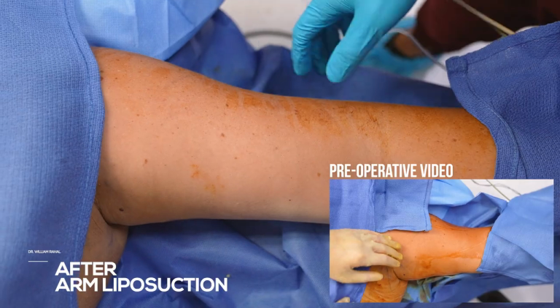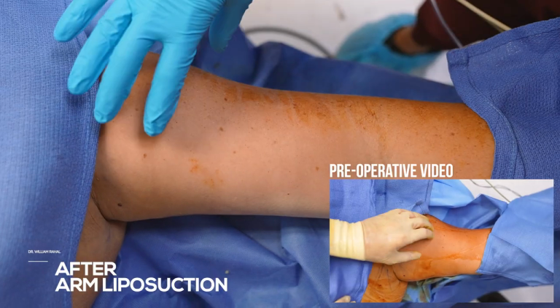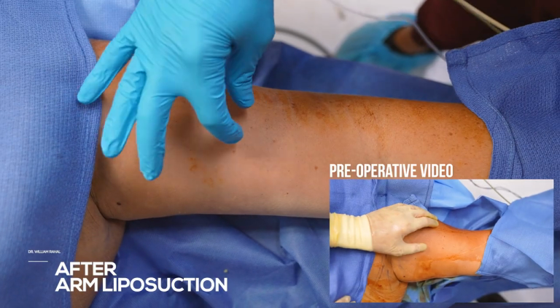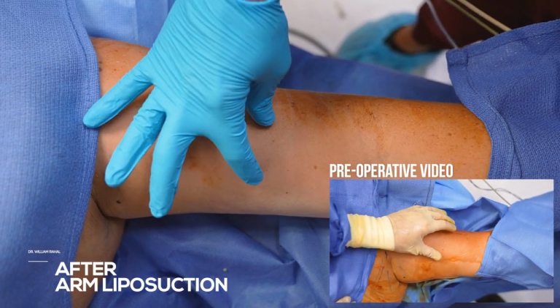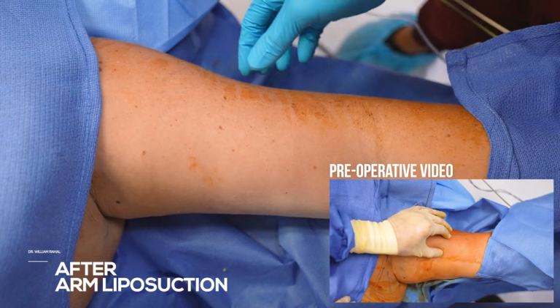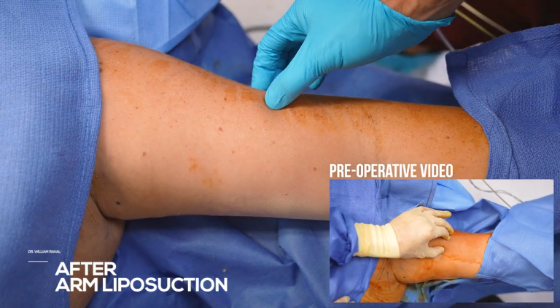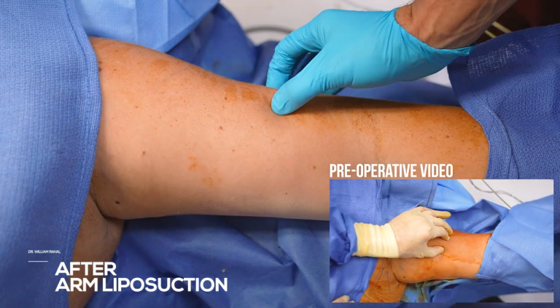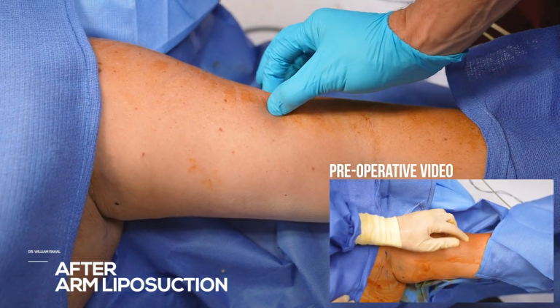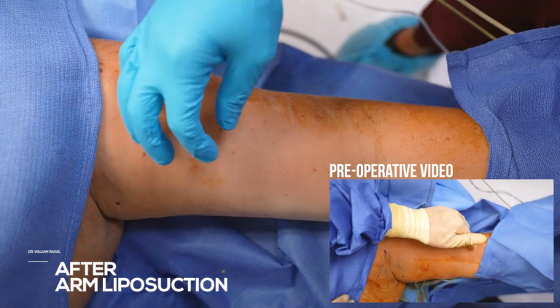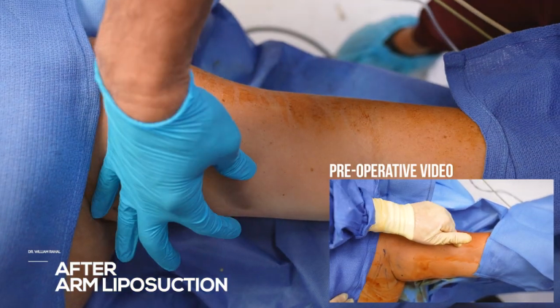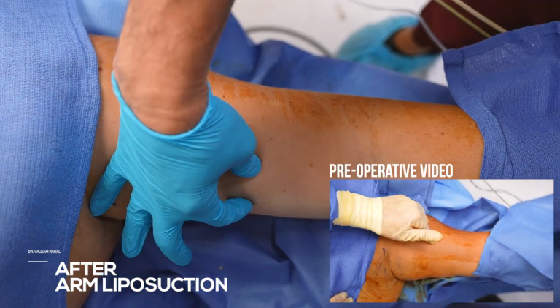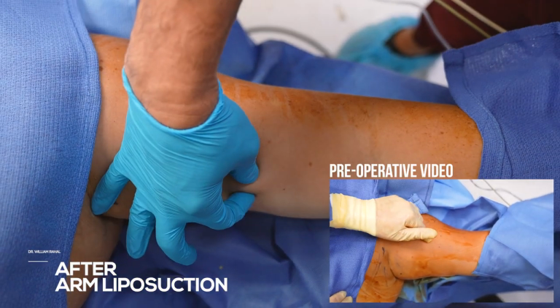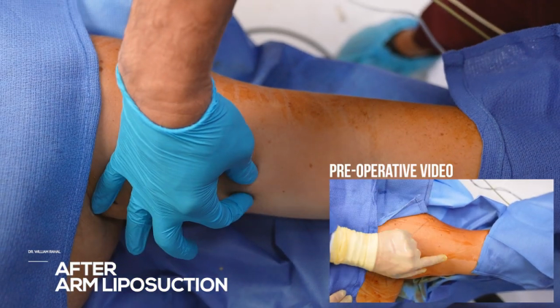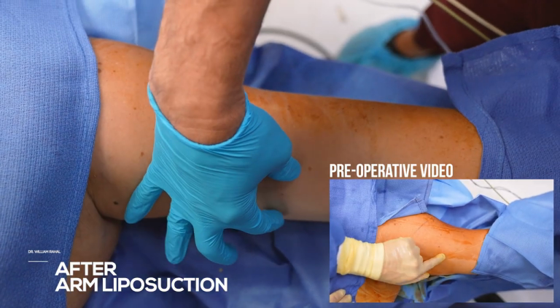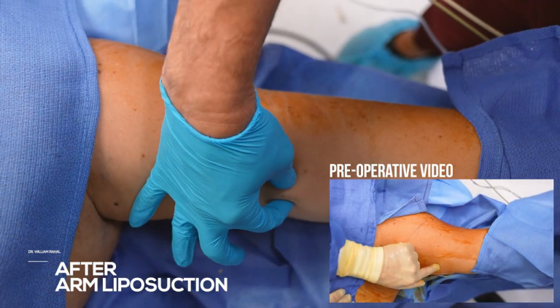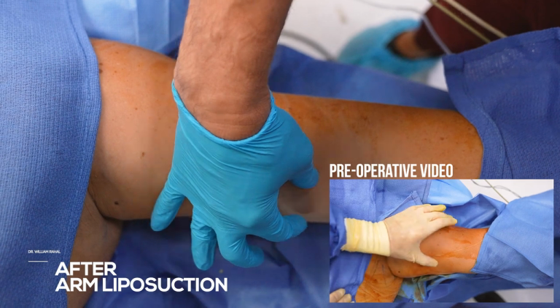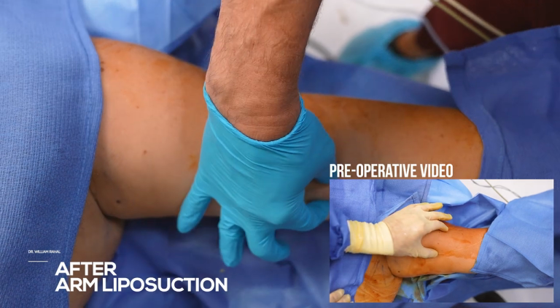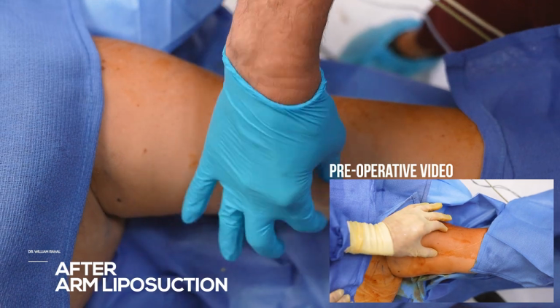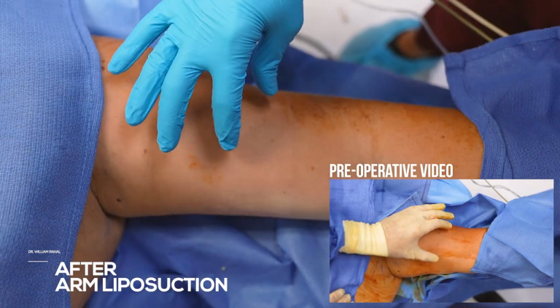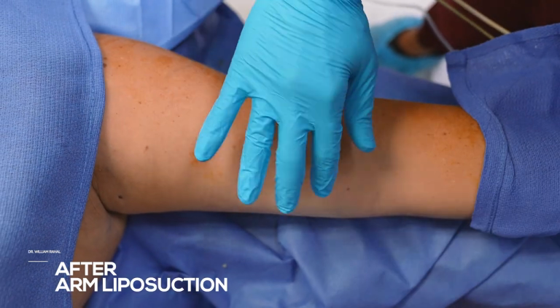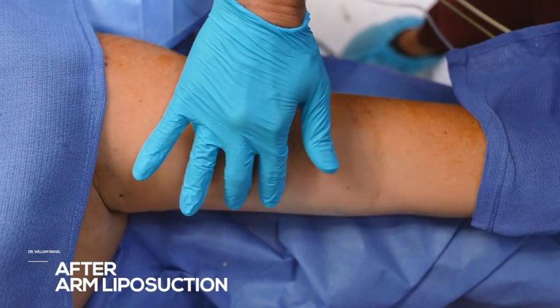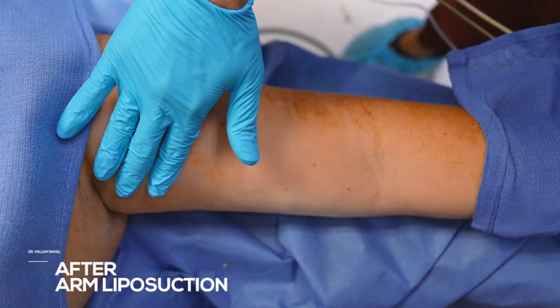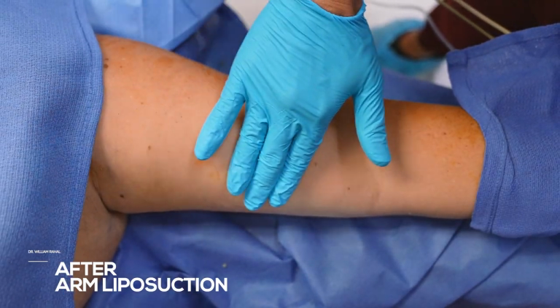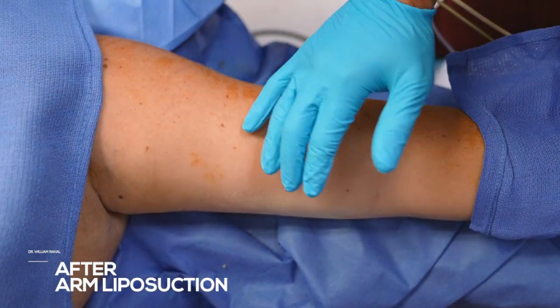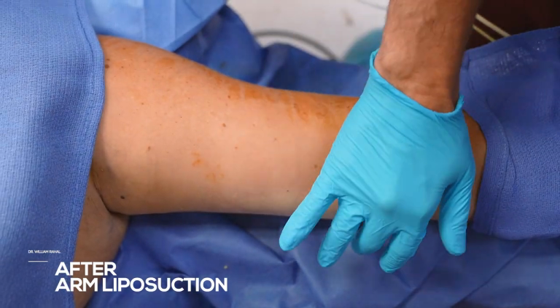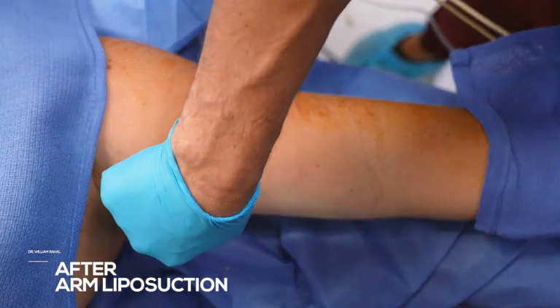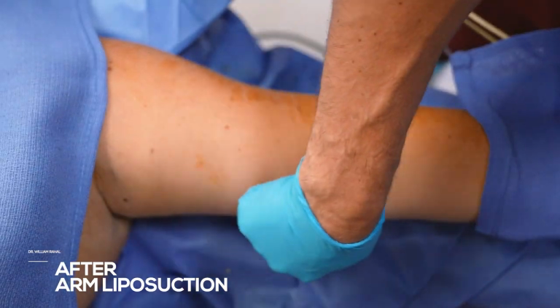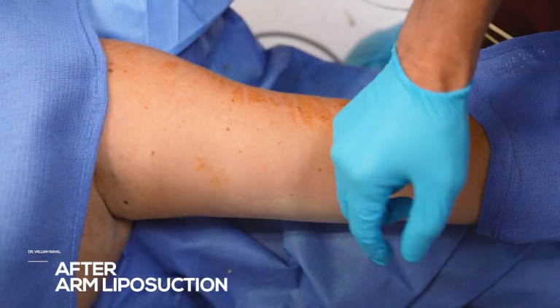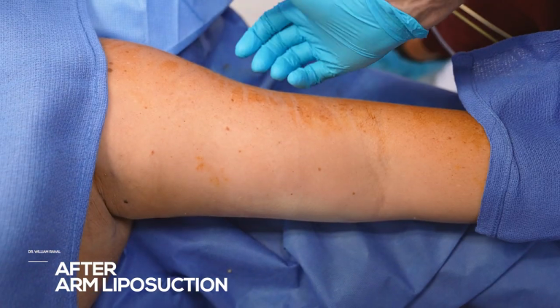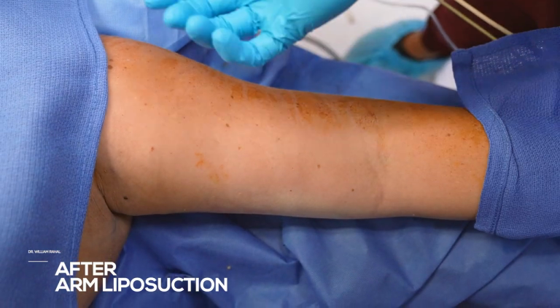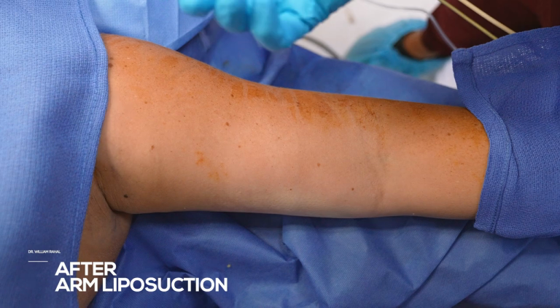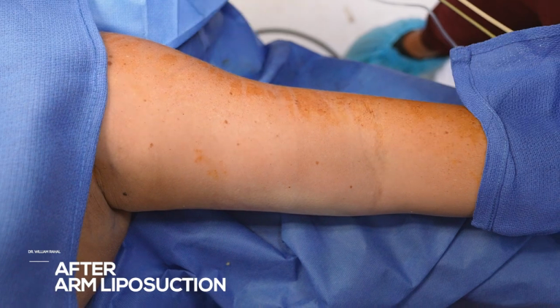I lipoed everything up to the bicep. Super thin pinch — really slimmed it out, and we also tightened the skin to improve that retraction.